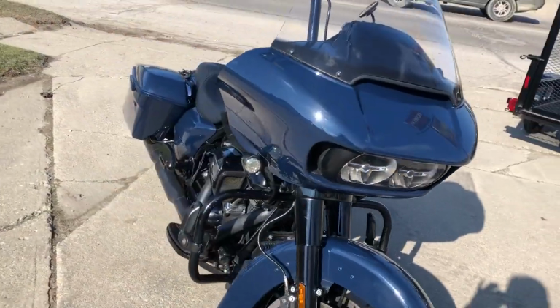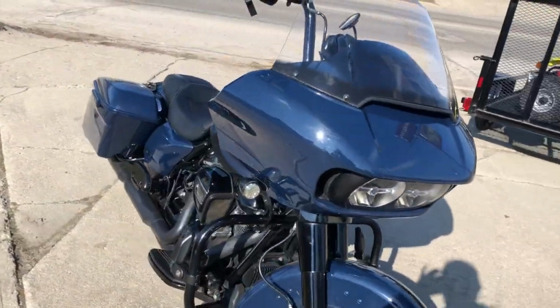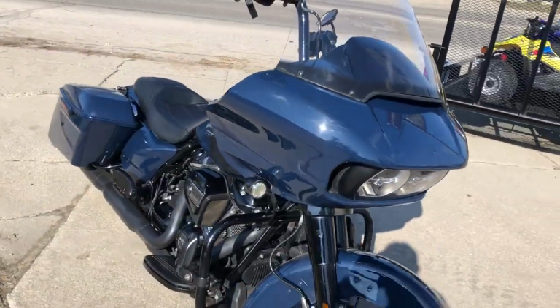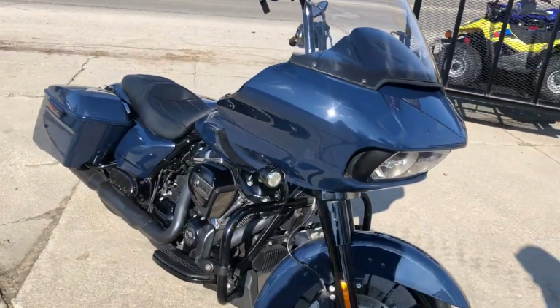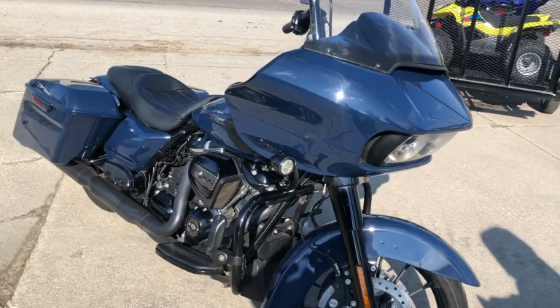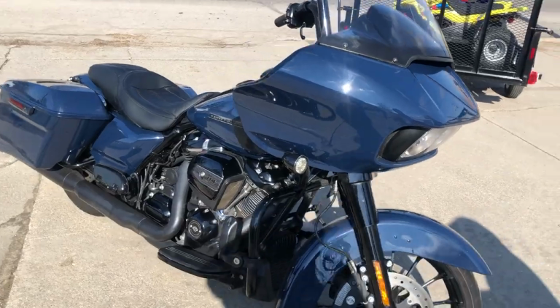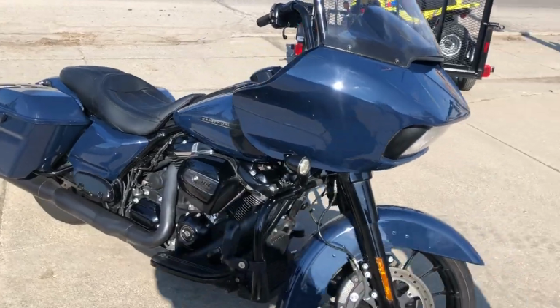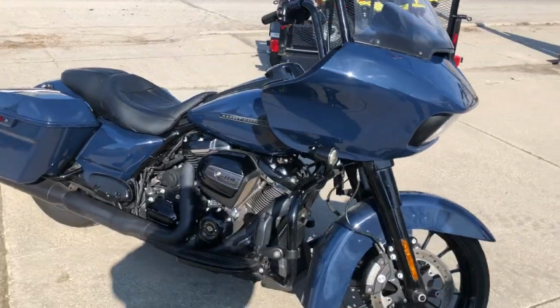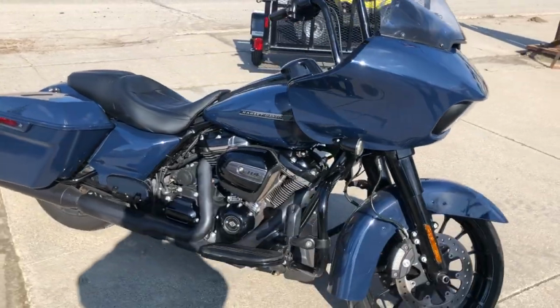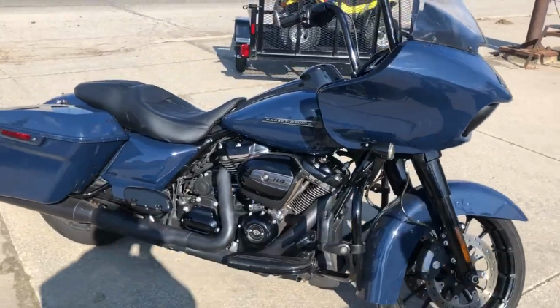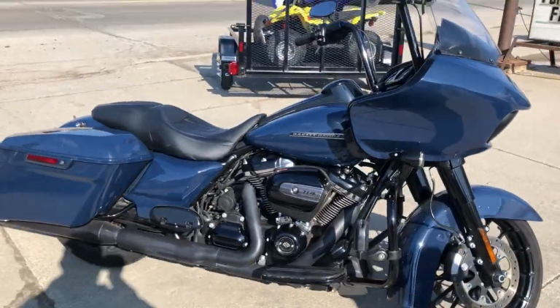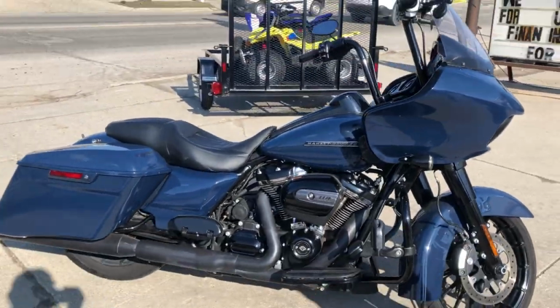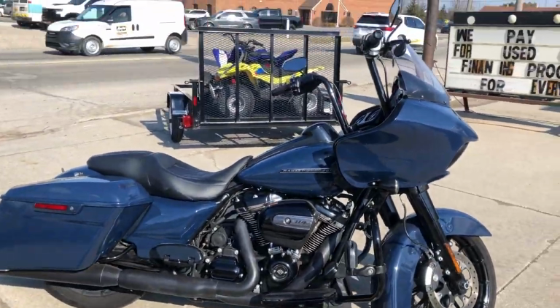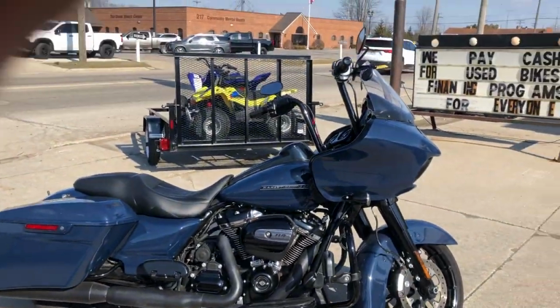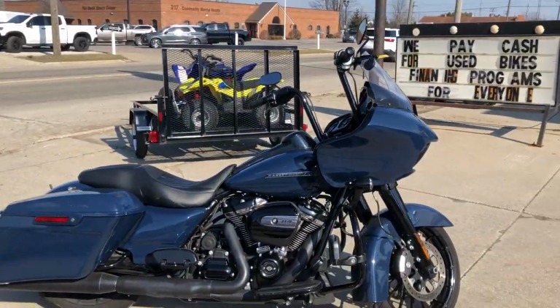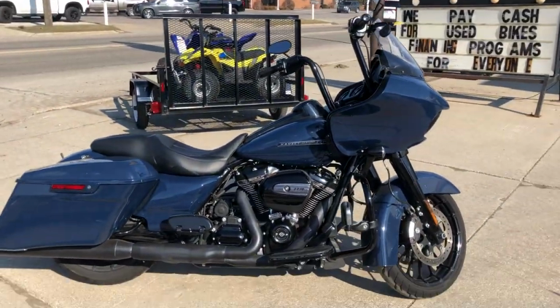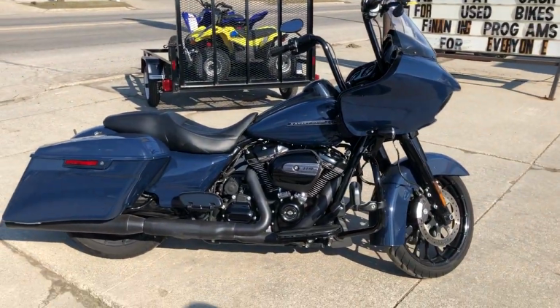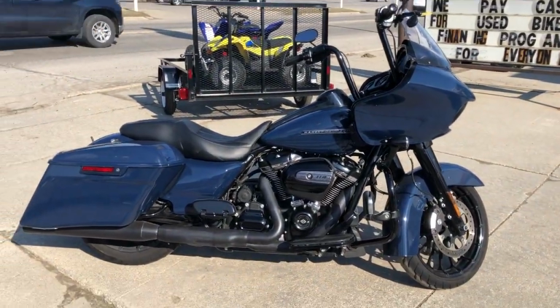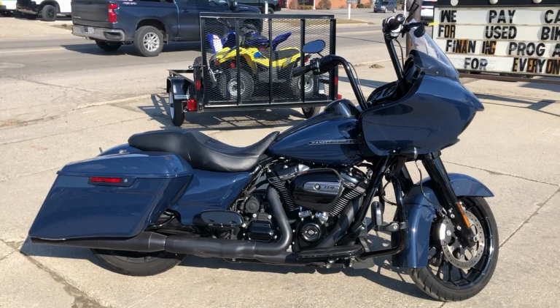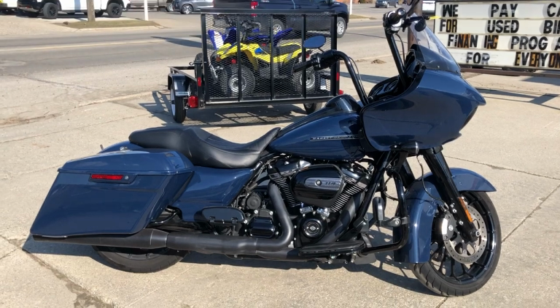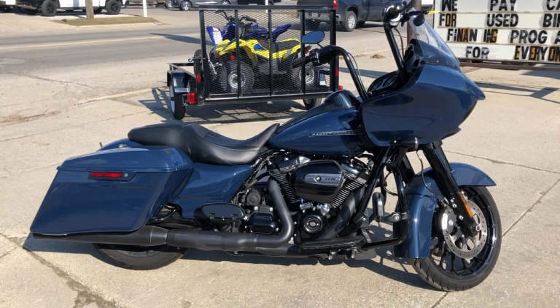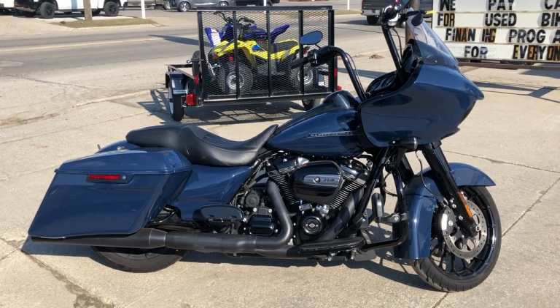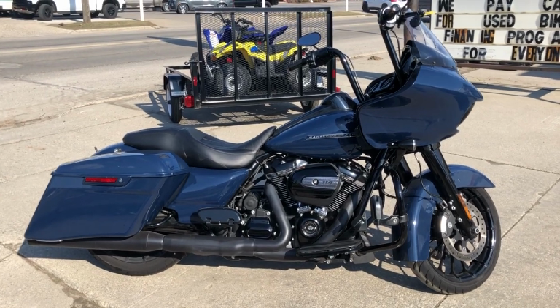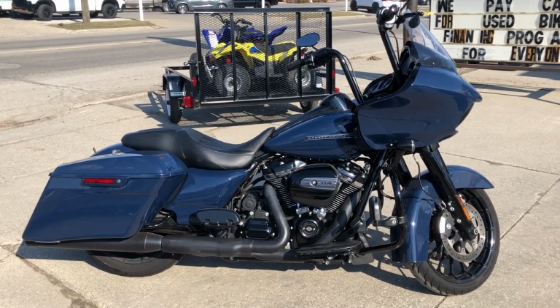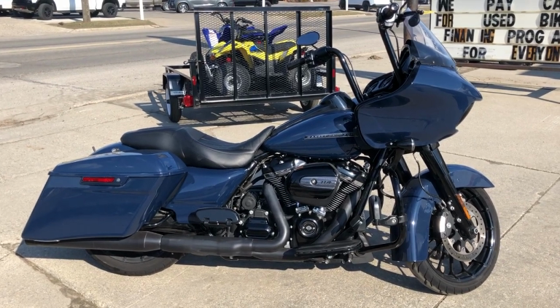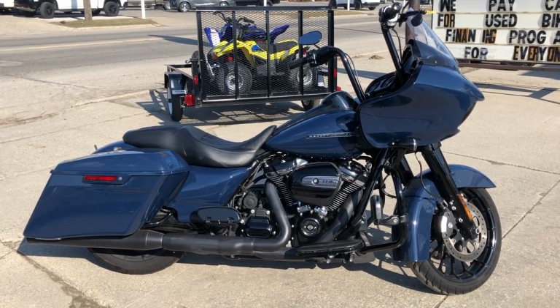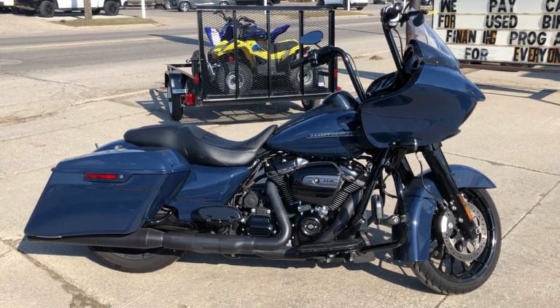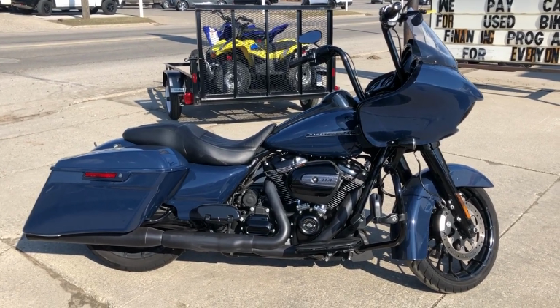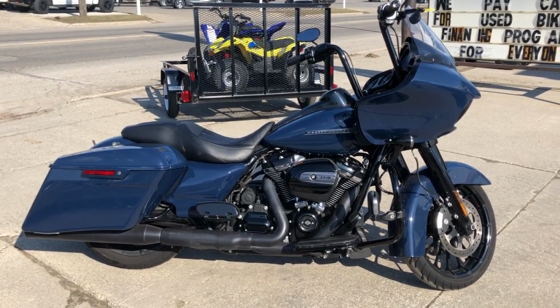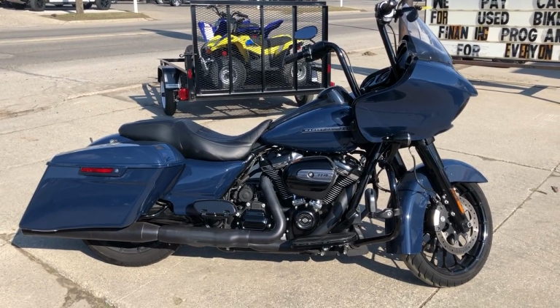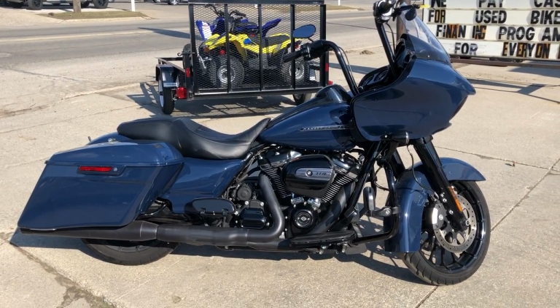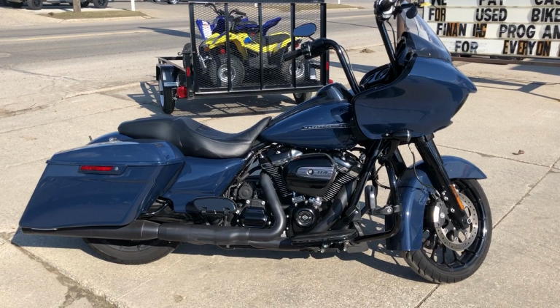Oversized LED screen with navigation, custom seat, dual Reinhart exhaust sounds great. Adjustment service at the dealership, inspected, all fluids have been changed, it is certified, and there's a warranty available.